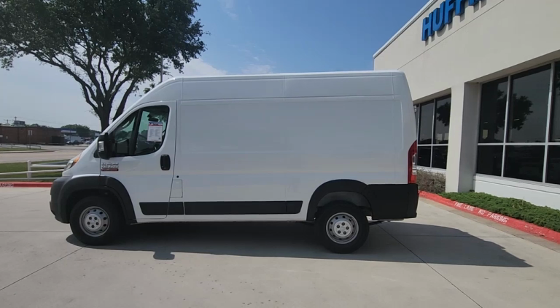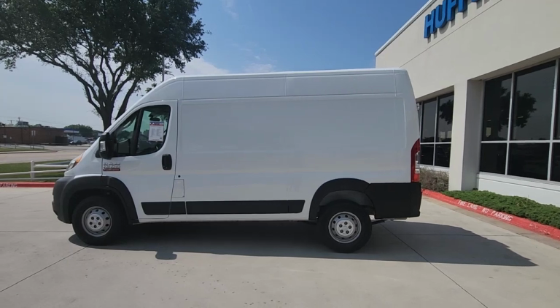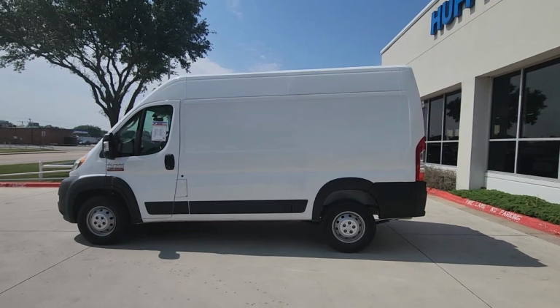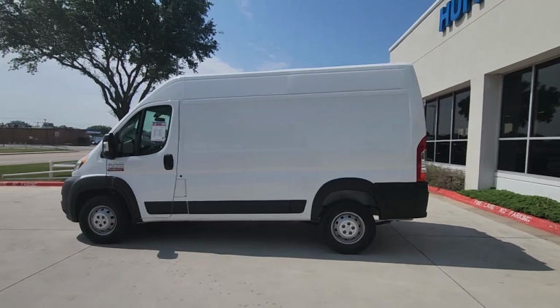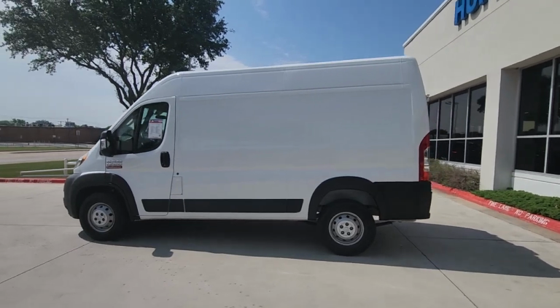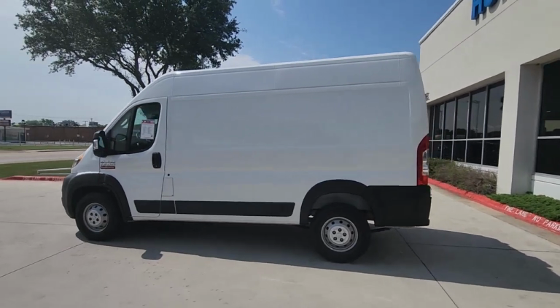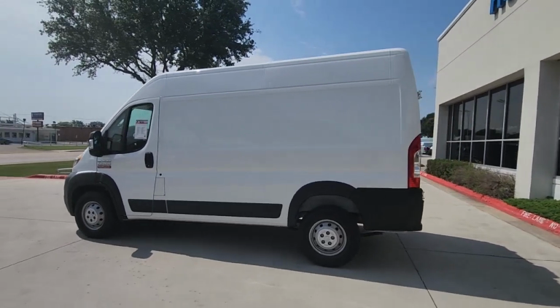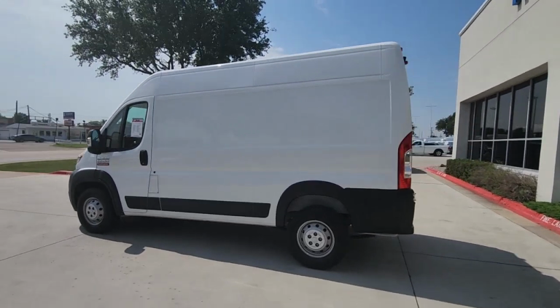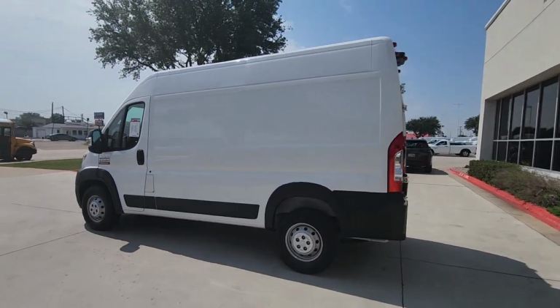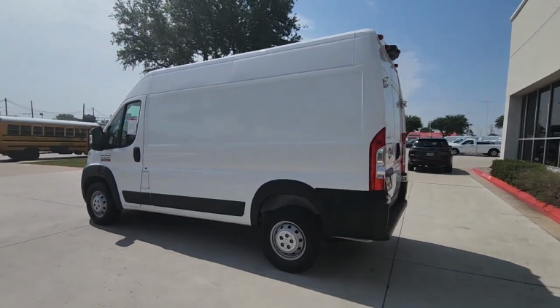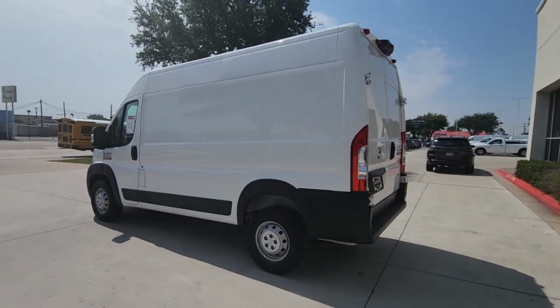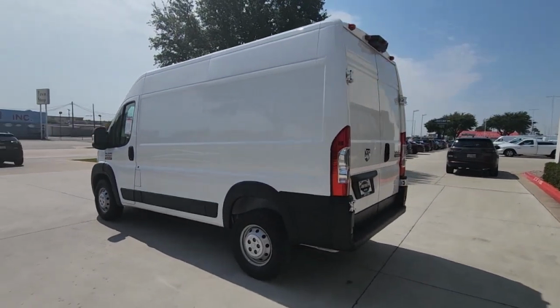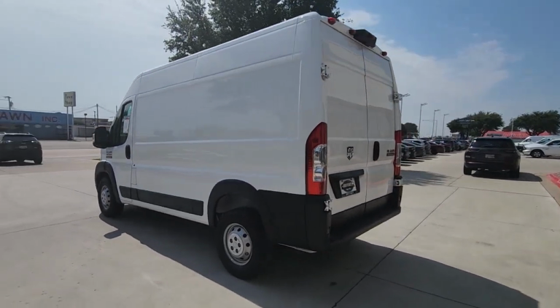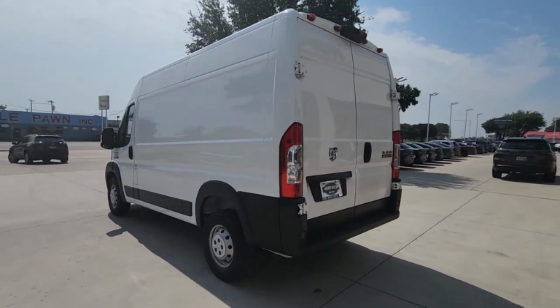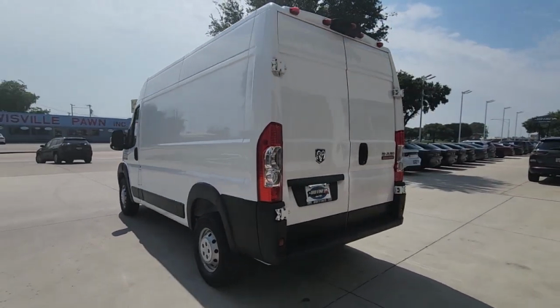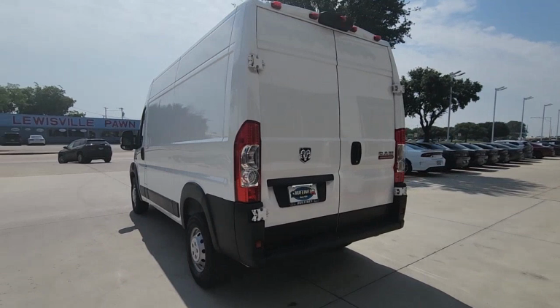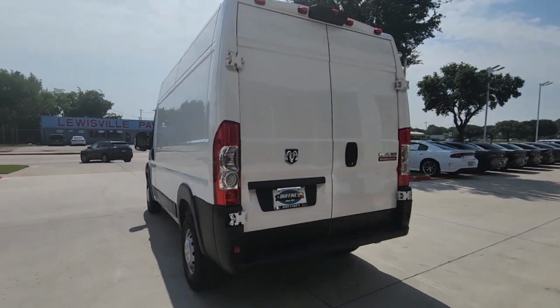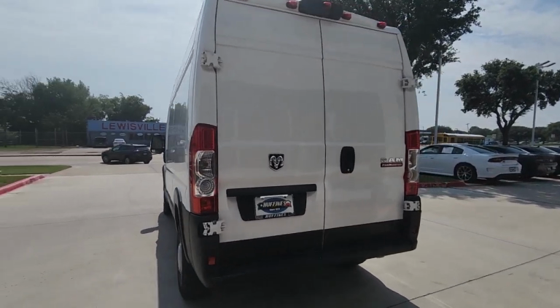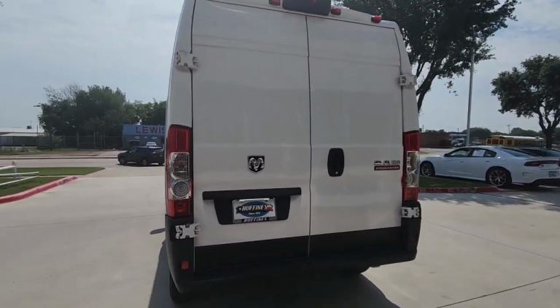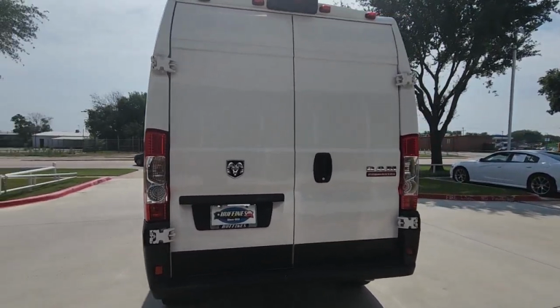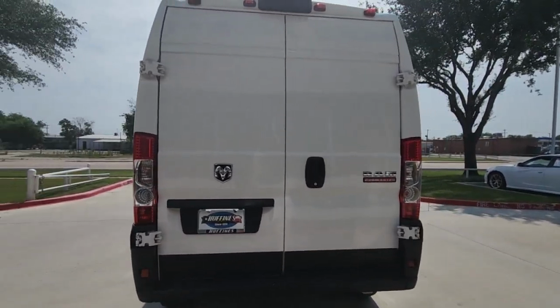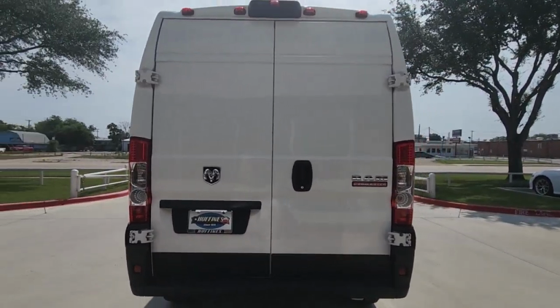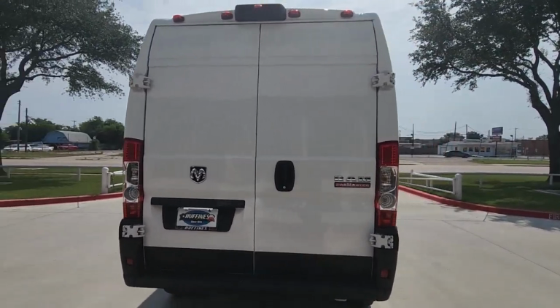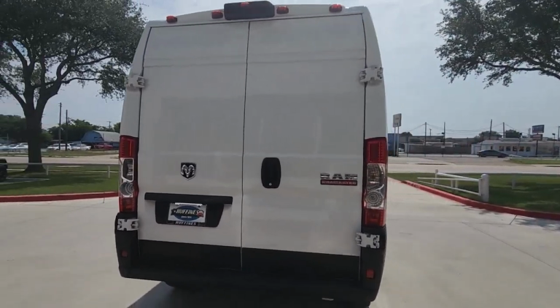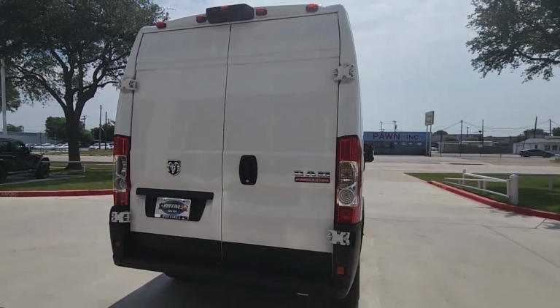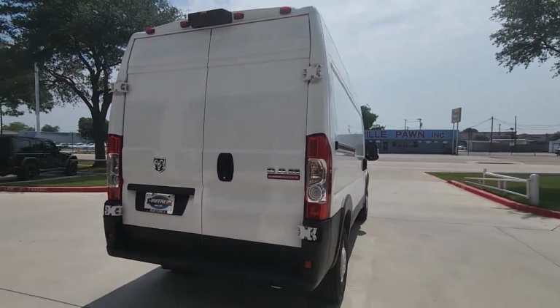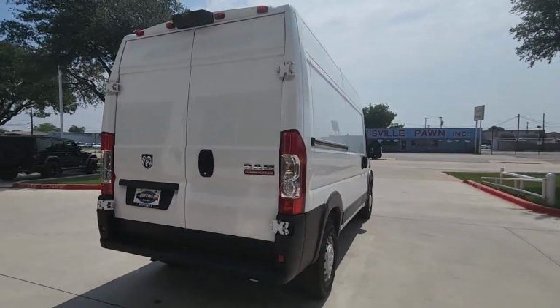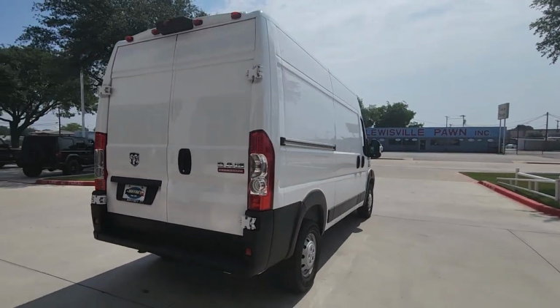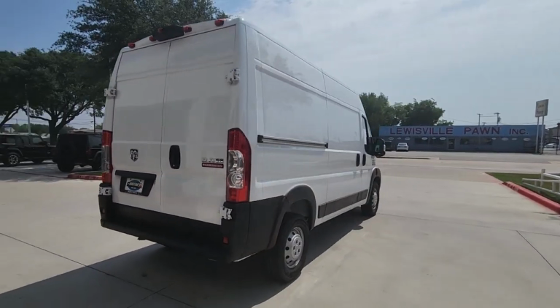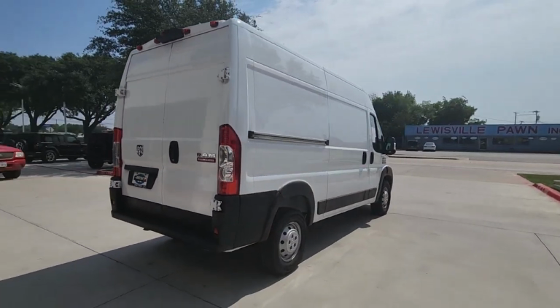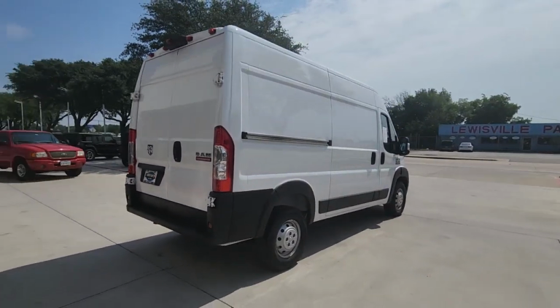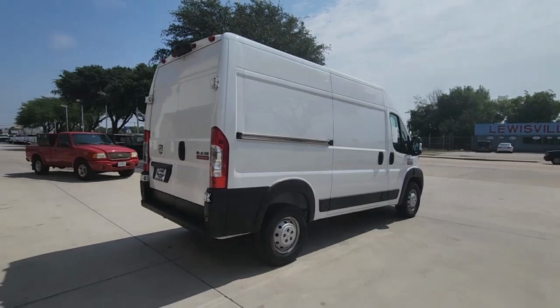You will love the features of this 2019 Ram Promaster 1500. With less than 50,000 miles on the odometer, this vehicle stands out from the rest.